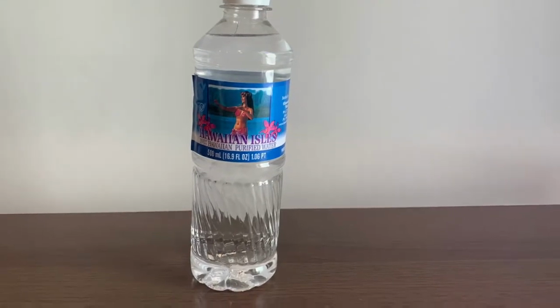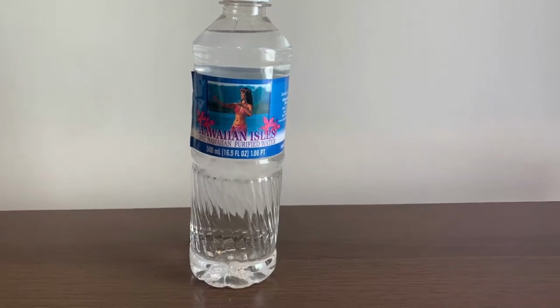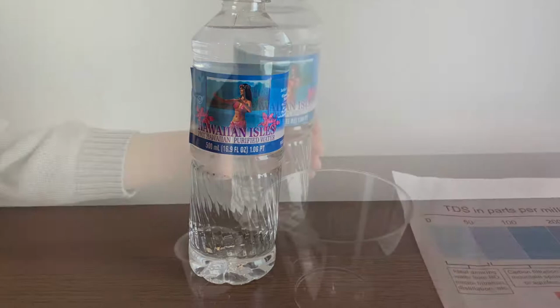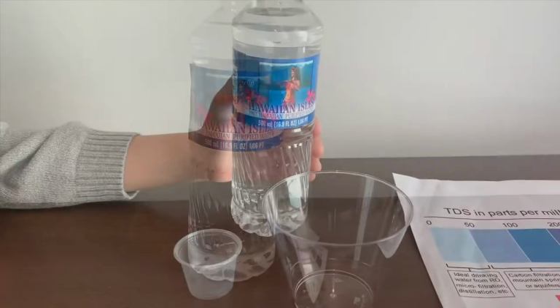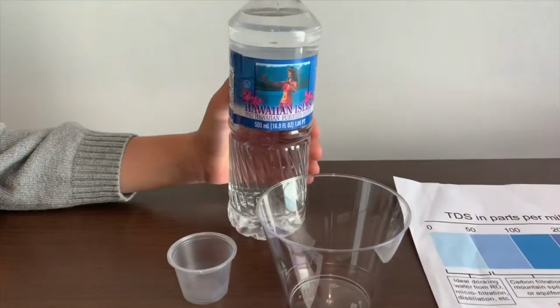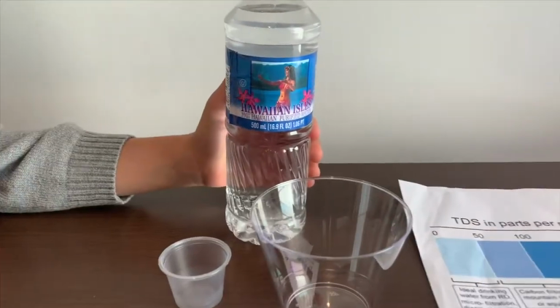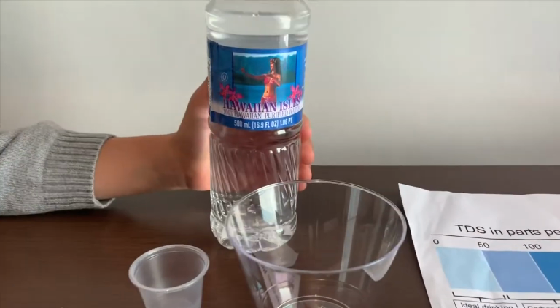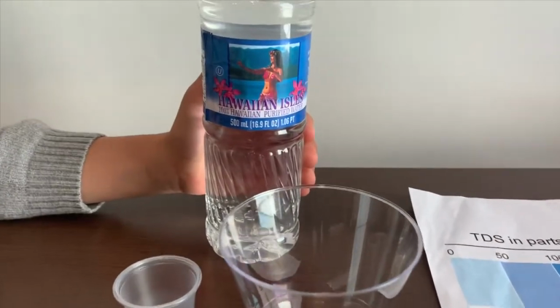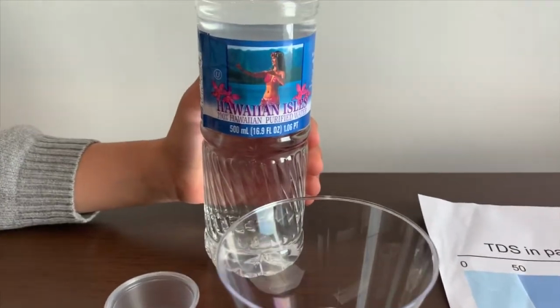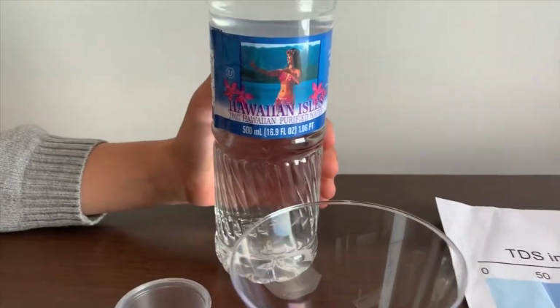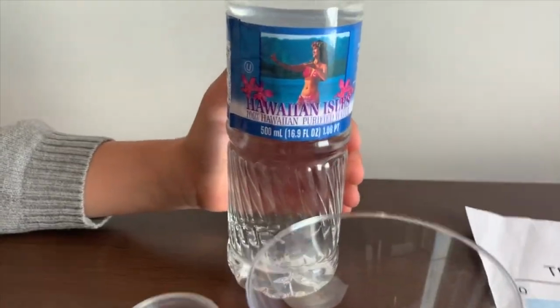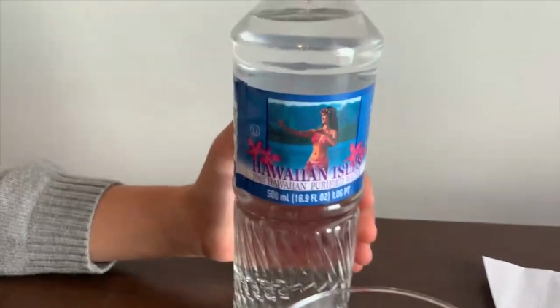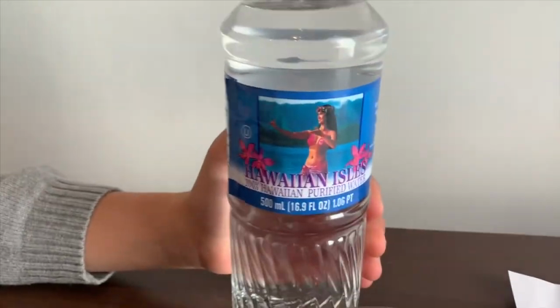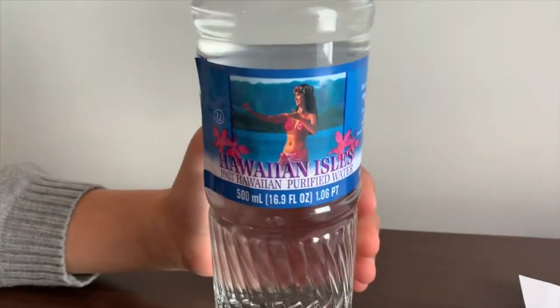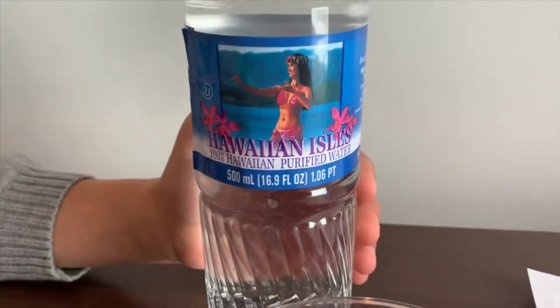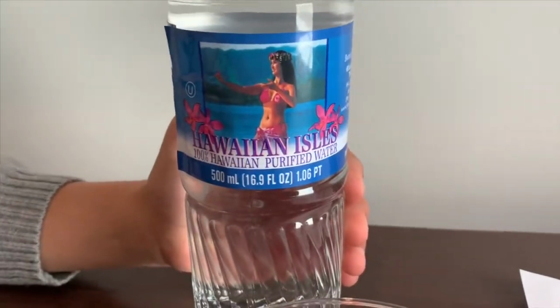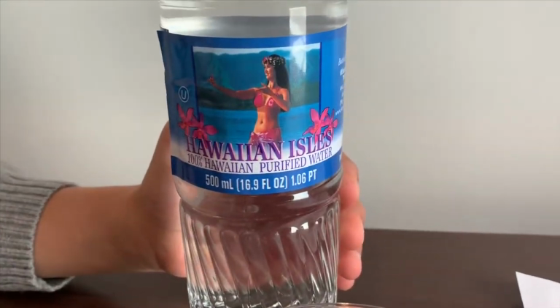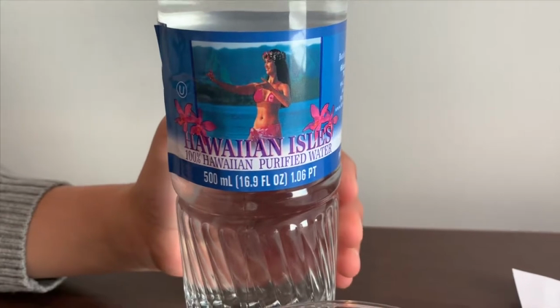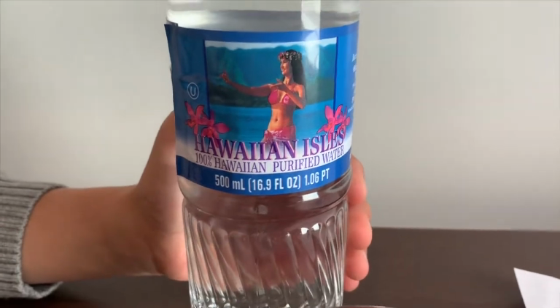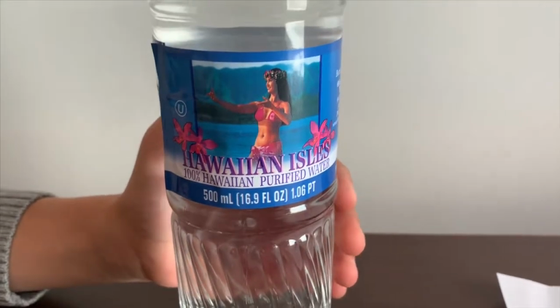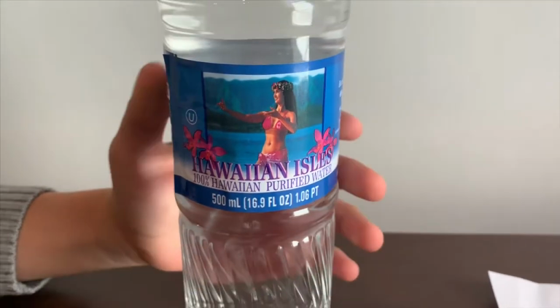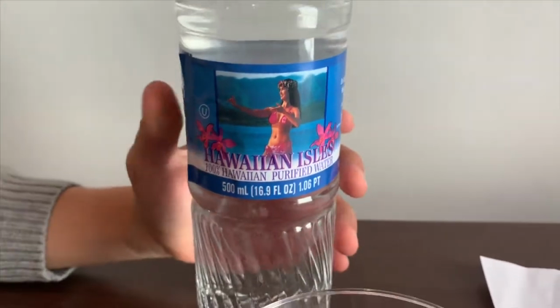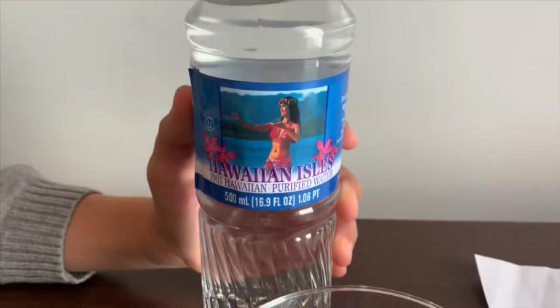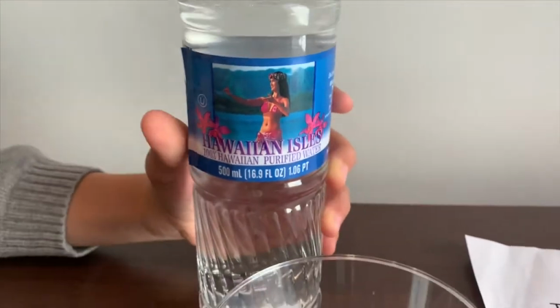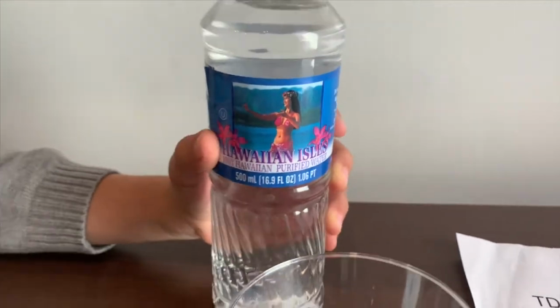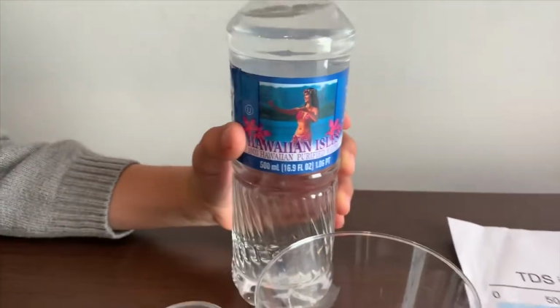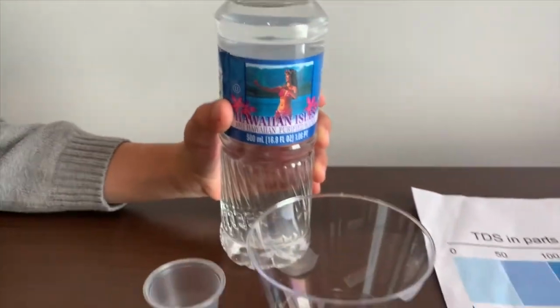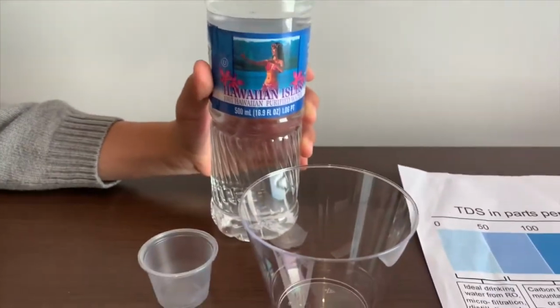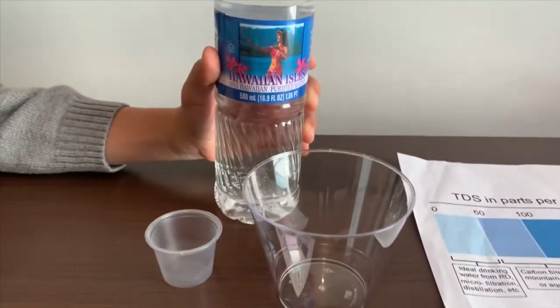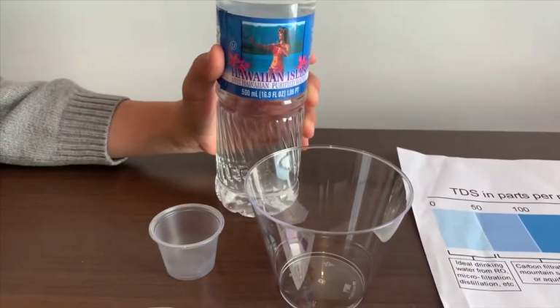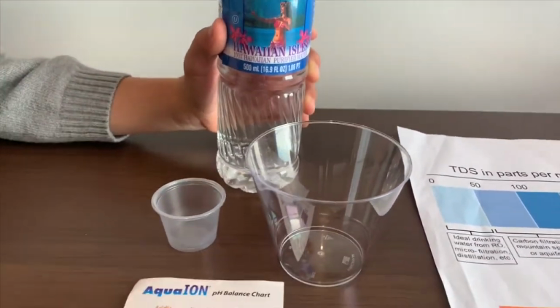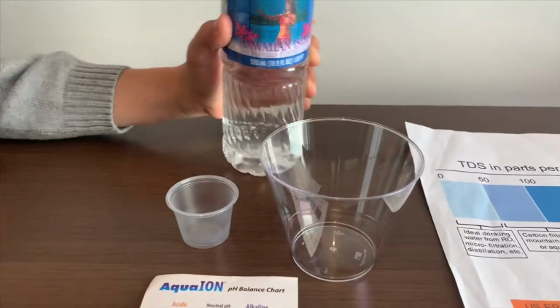This is Hawaiian Isle, 100% Hawaiian purified water. It costs 89 cents. Let's test the pH and TDS levels.